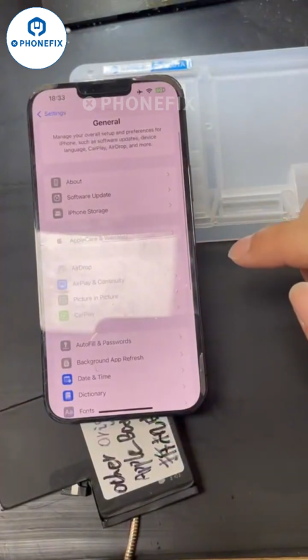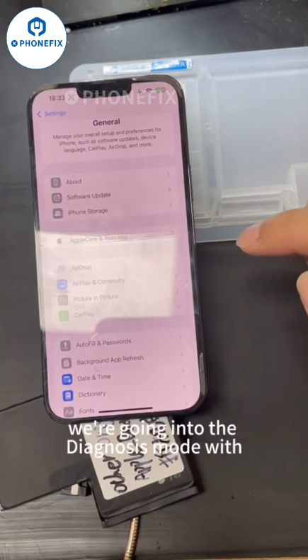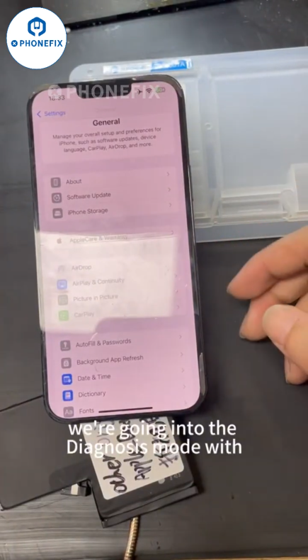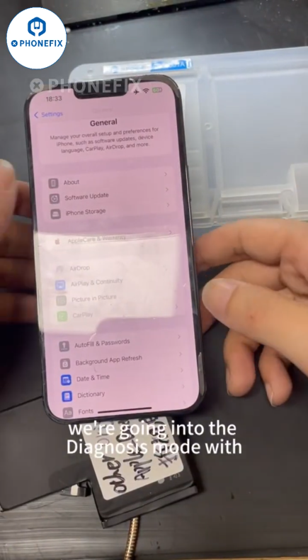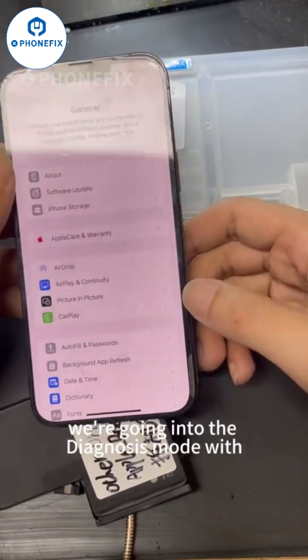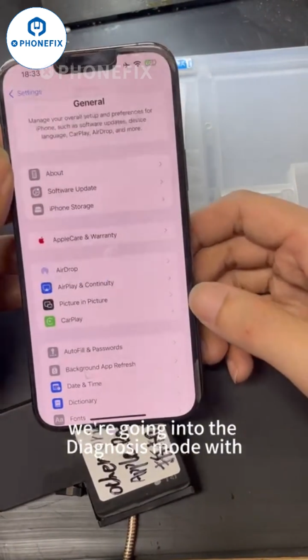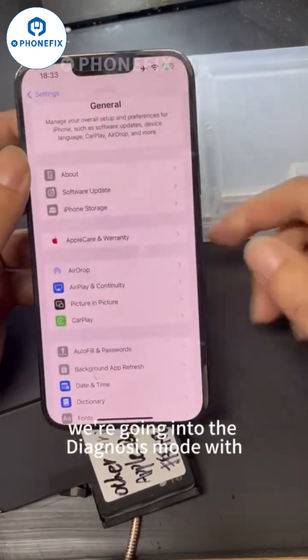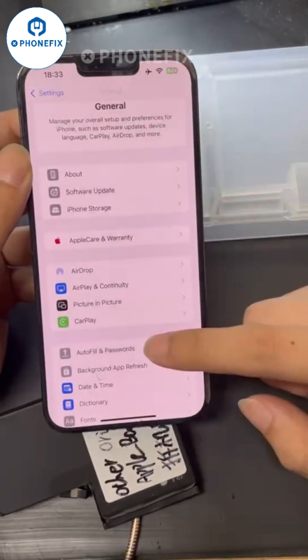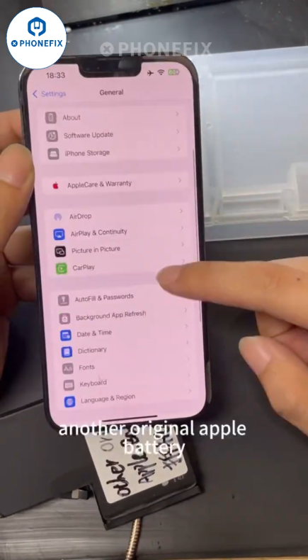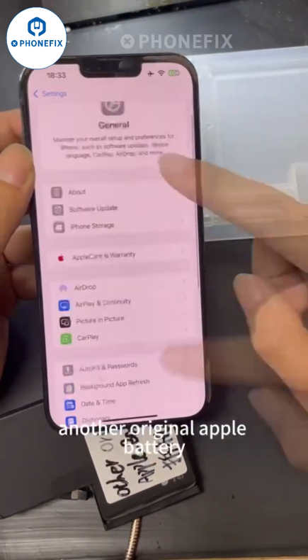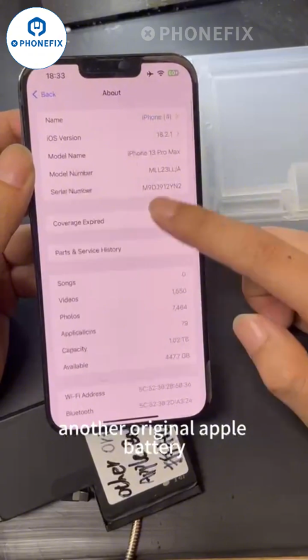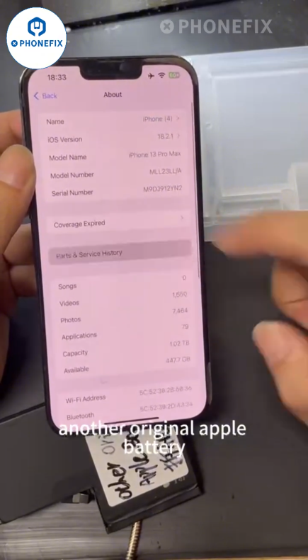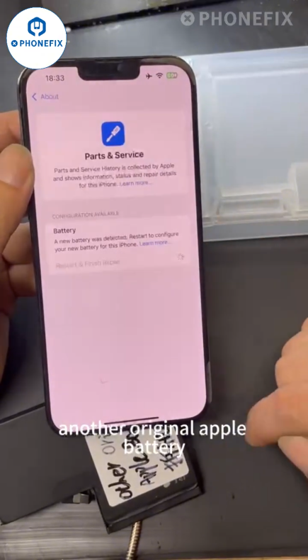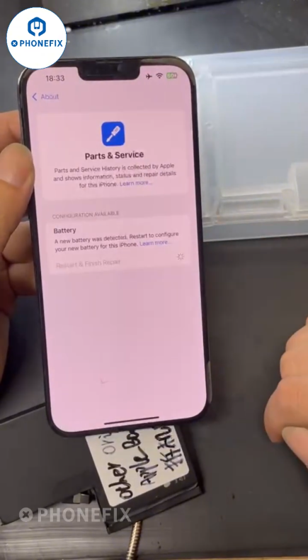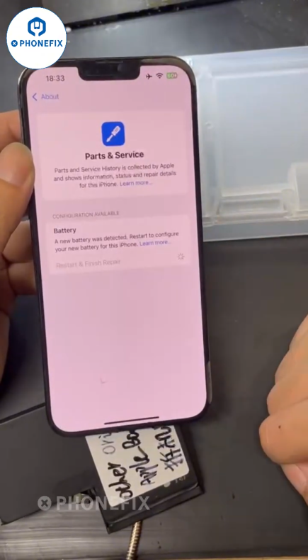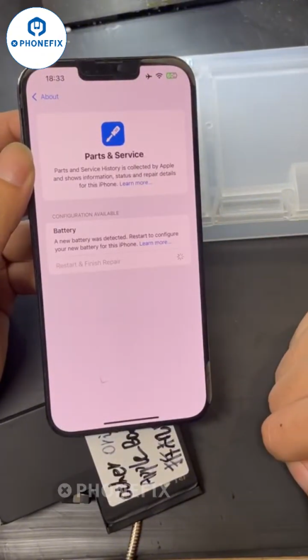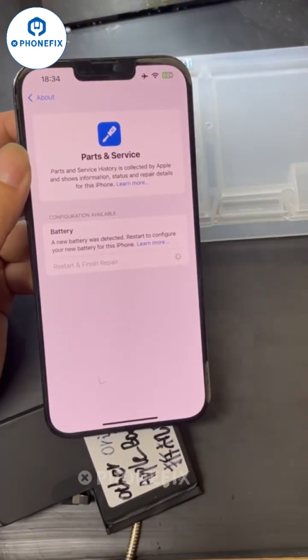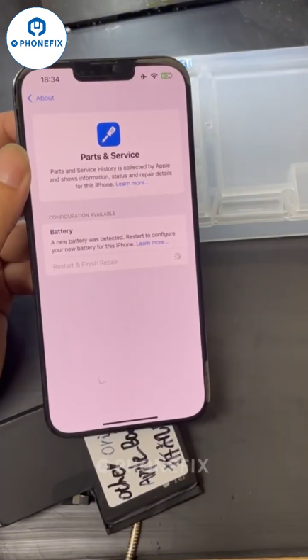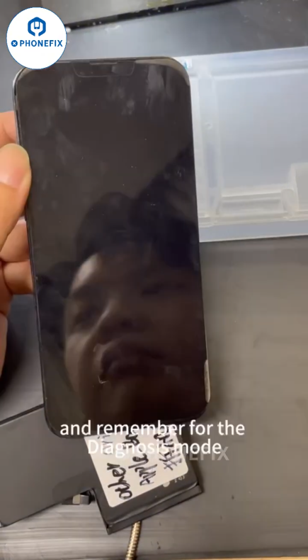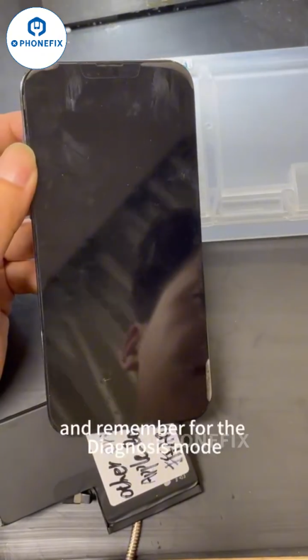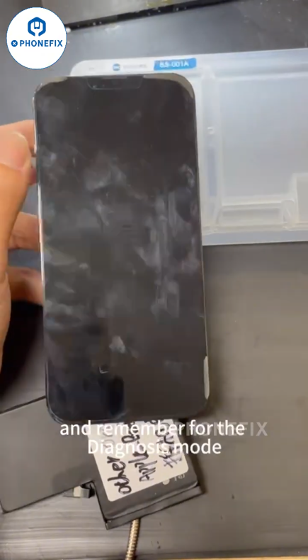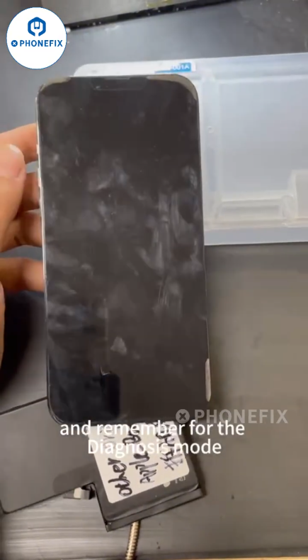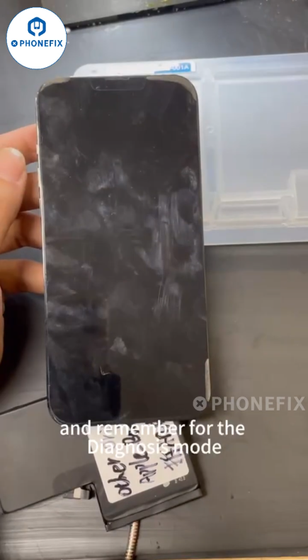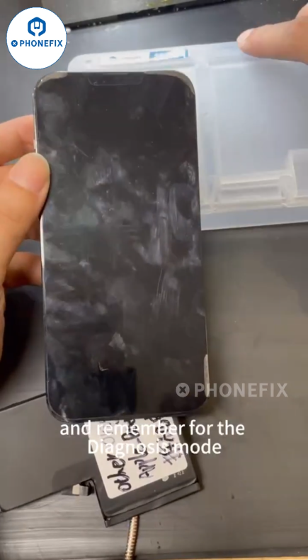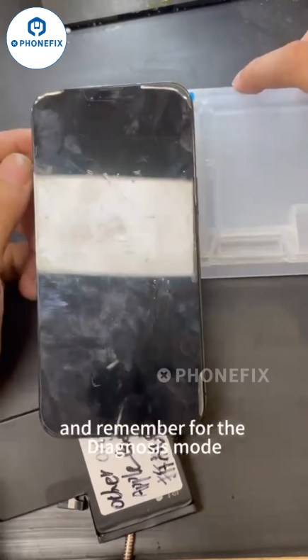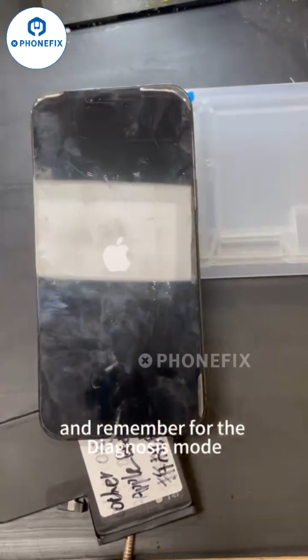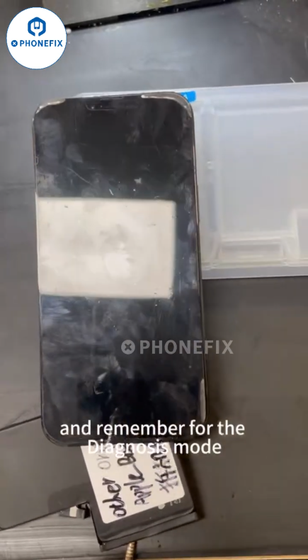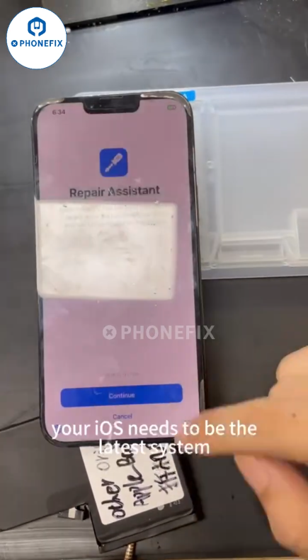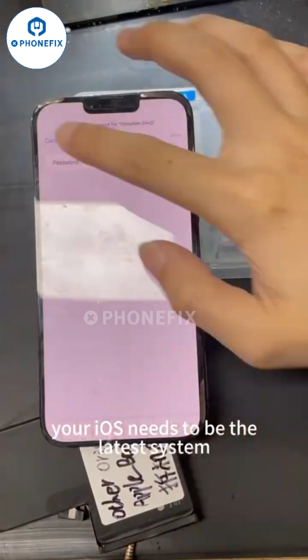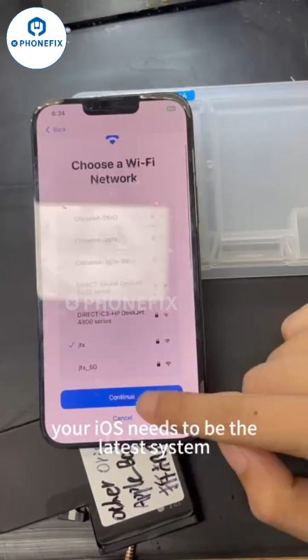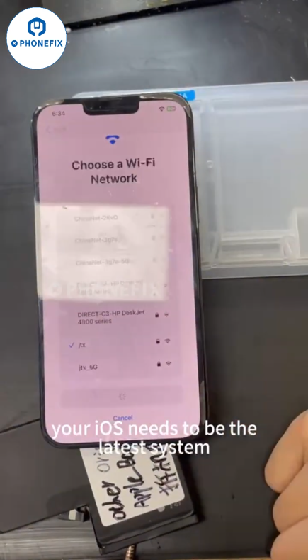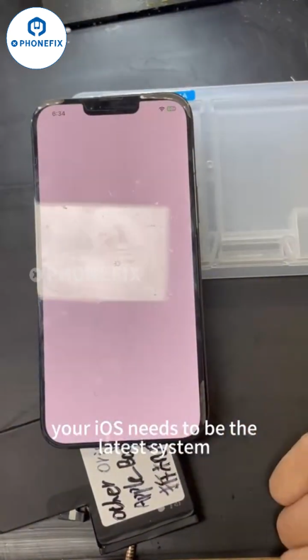We go into the diagnosis mode with another original Apple battery. Remember, for diagnosis mode your iOS needs to be on the latest system.